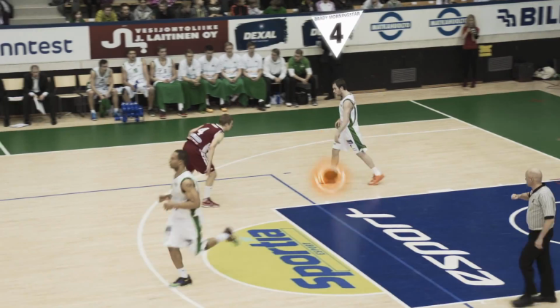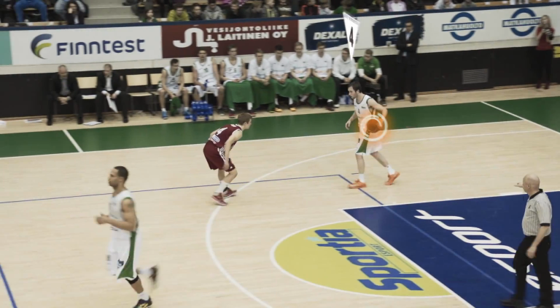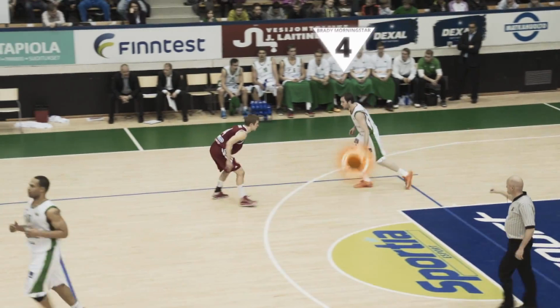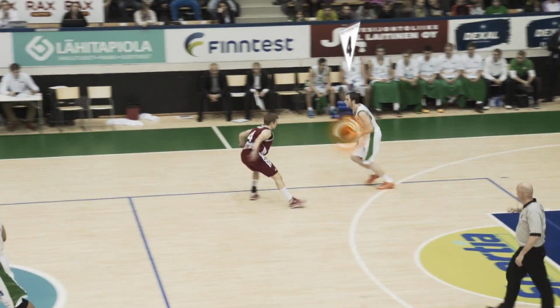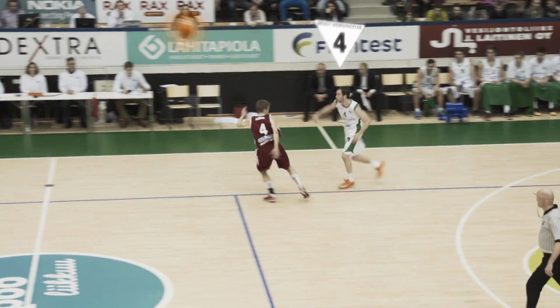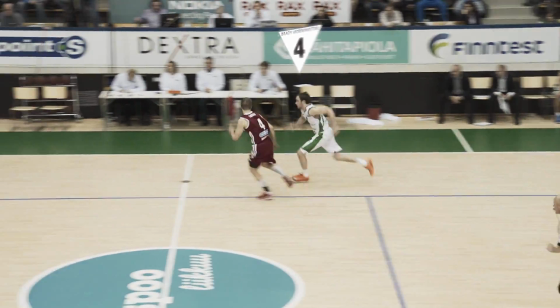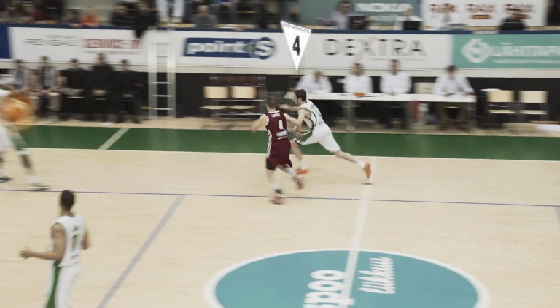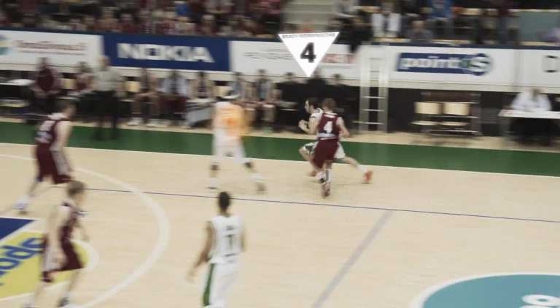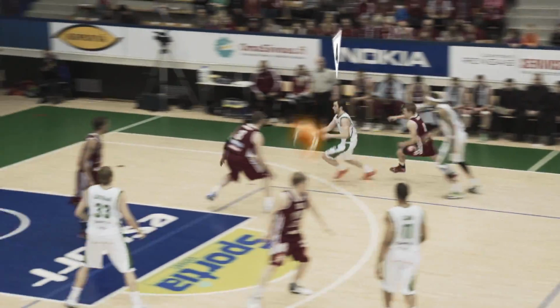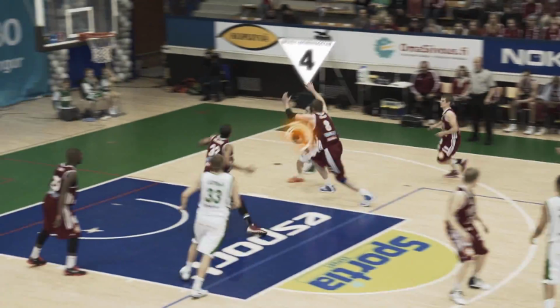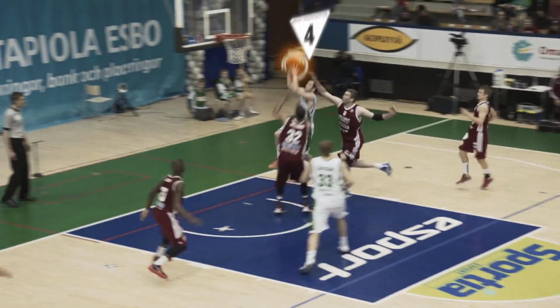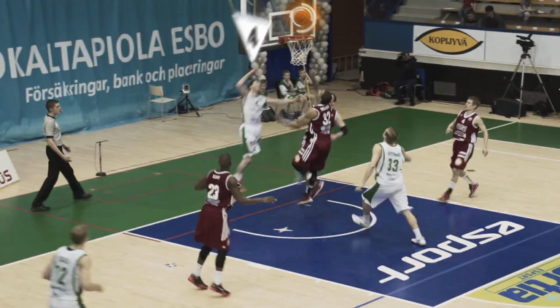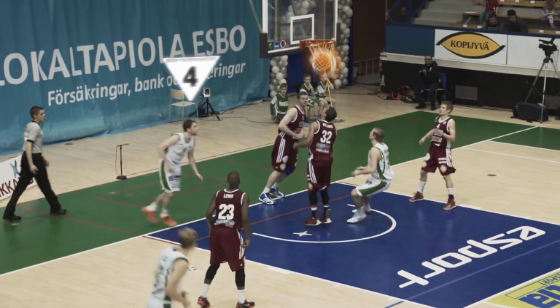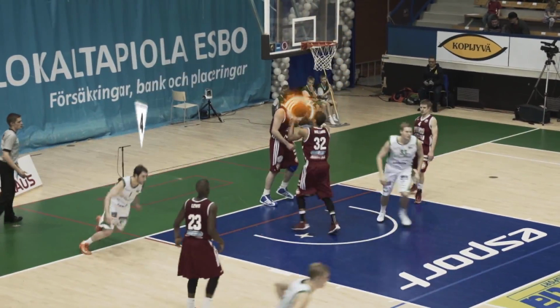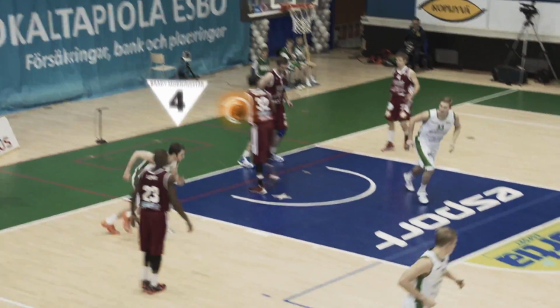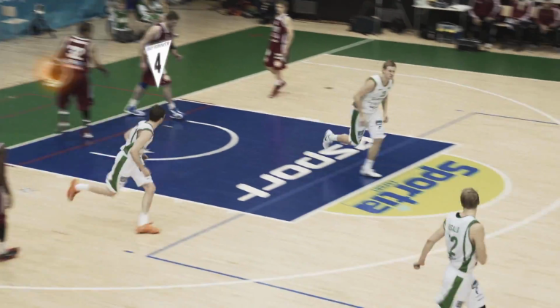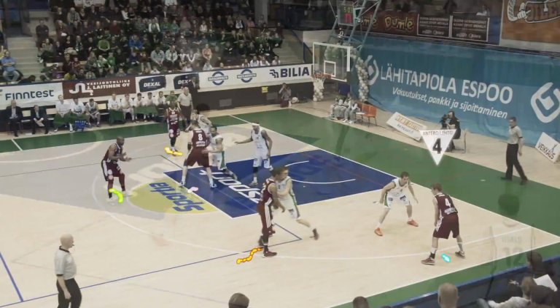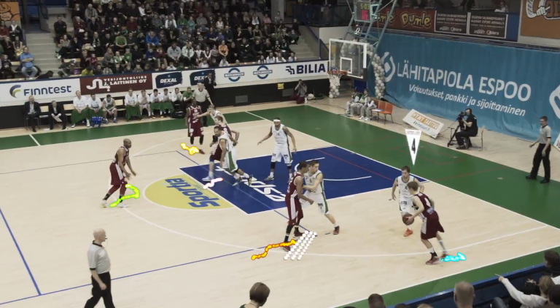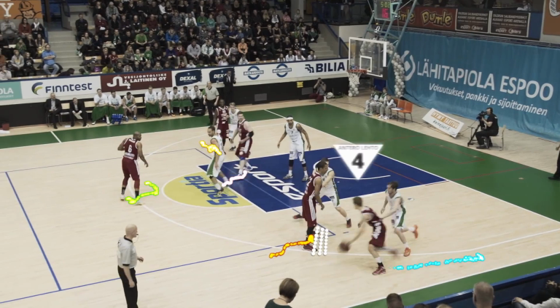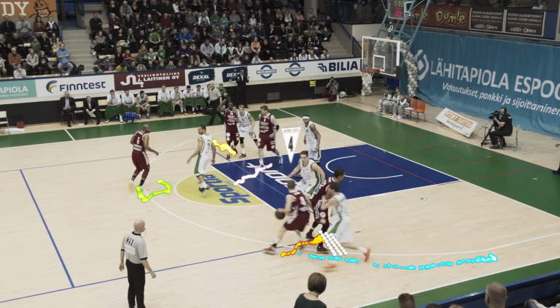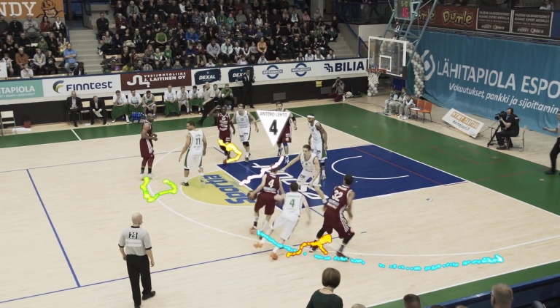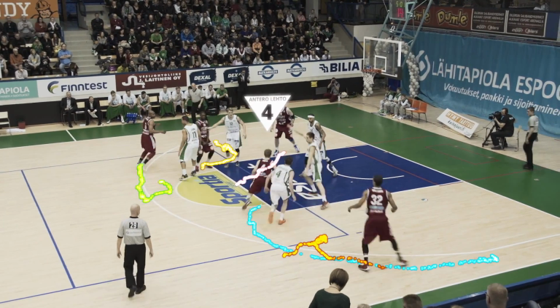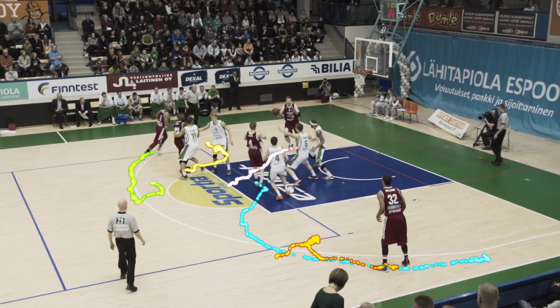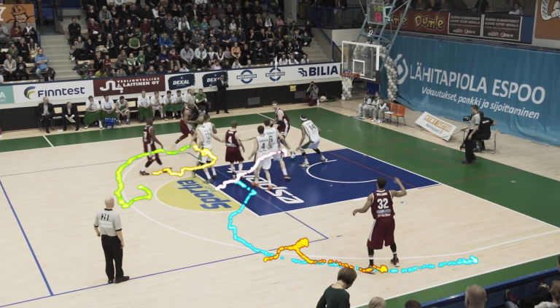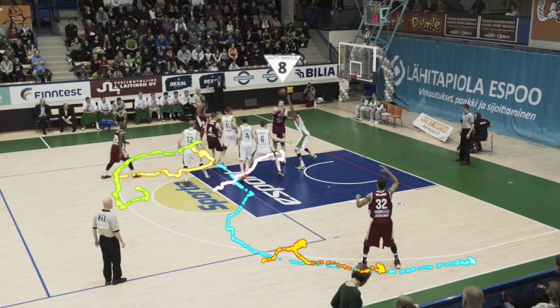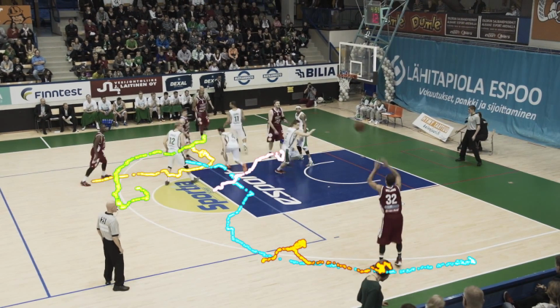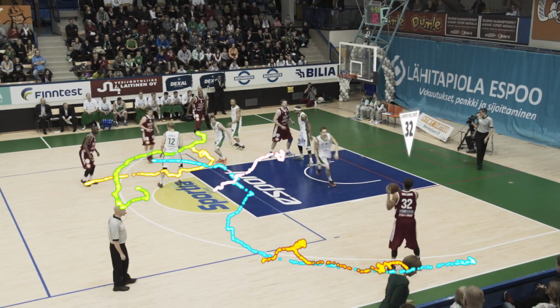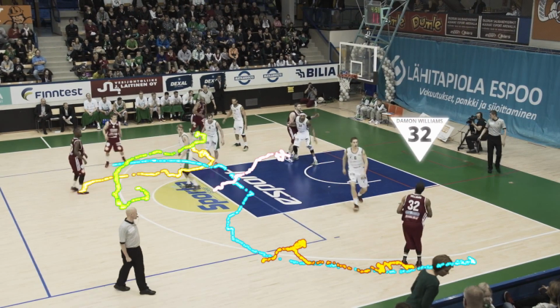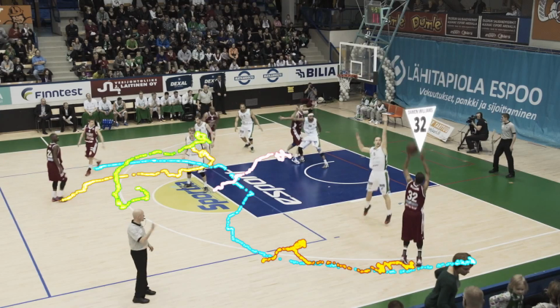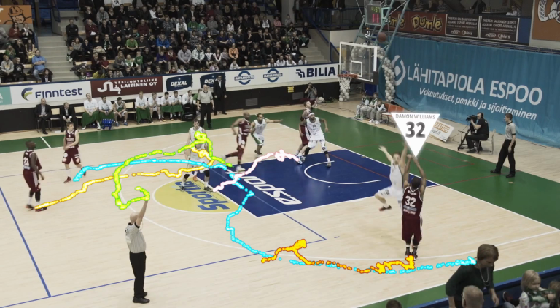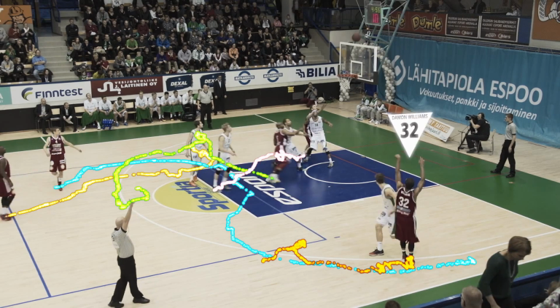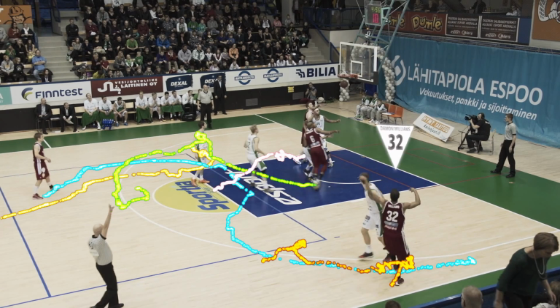Automated cameras can follow the gameplay by following the basketball or the highlighted player. Analyze offense and defense with trajectories. Improve your practice with automated camera and compare your practice sets with the gameplay.